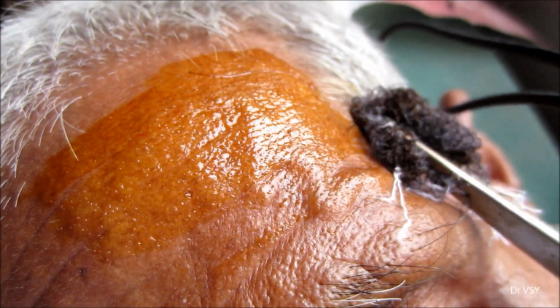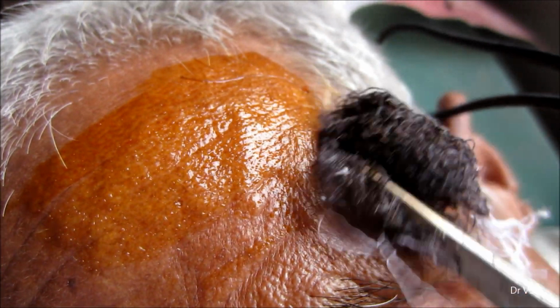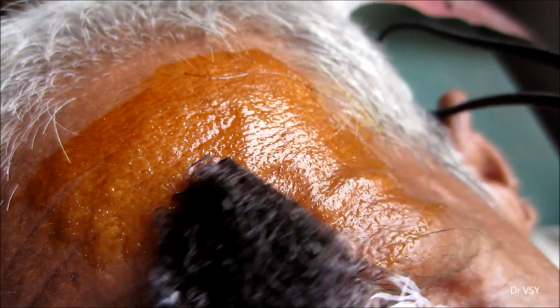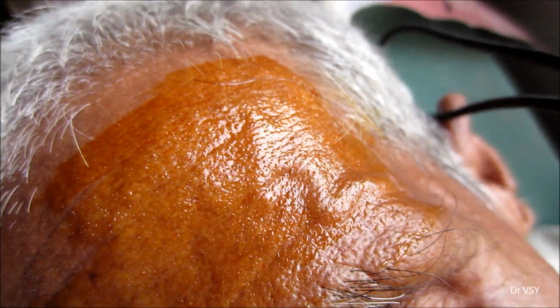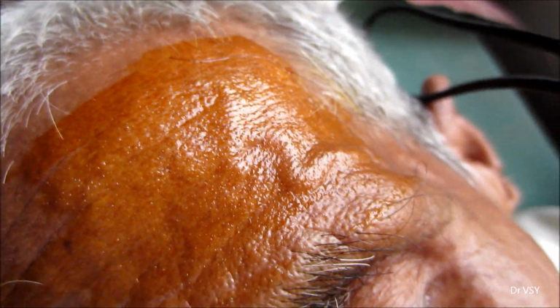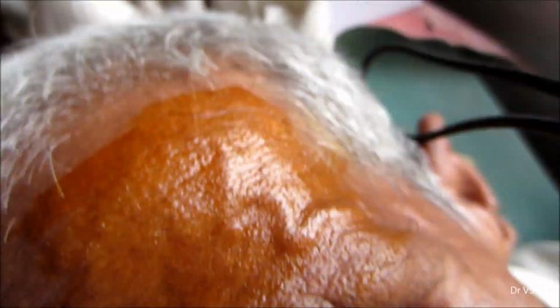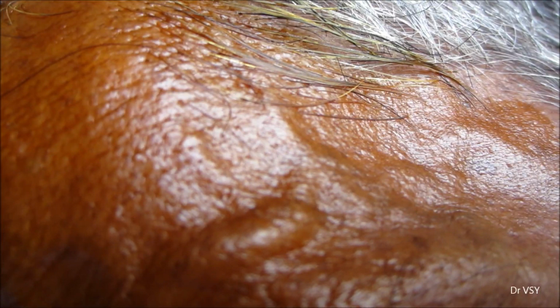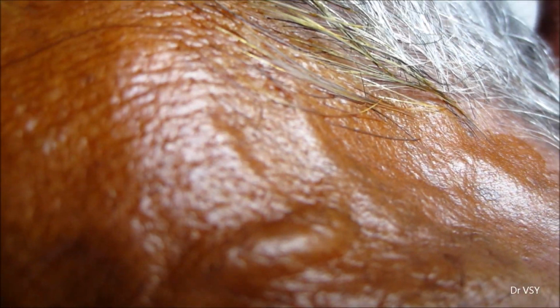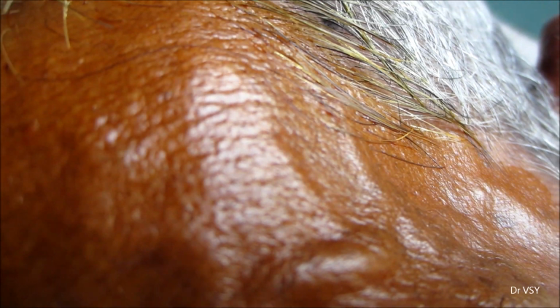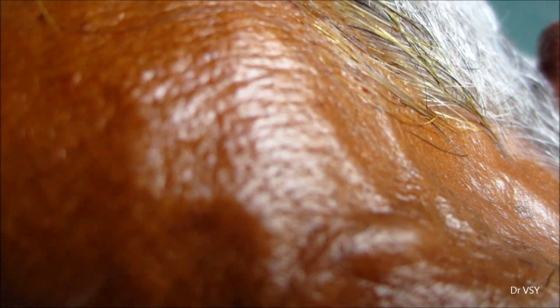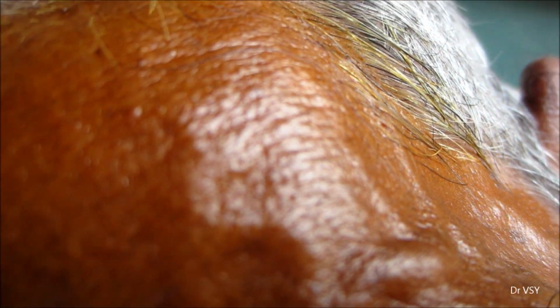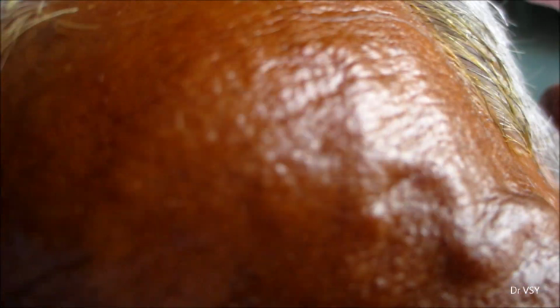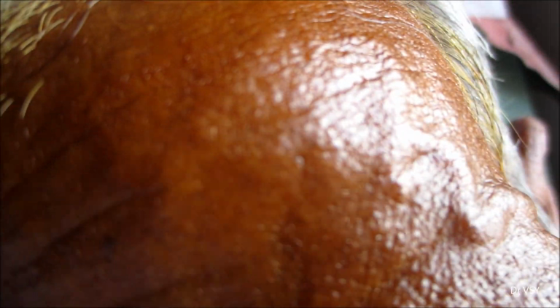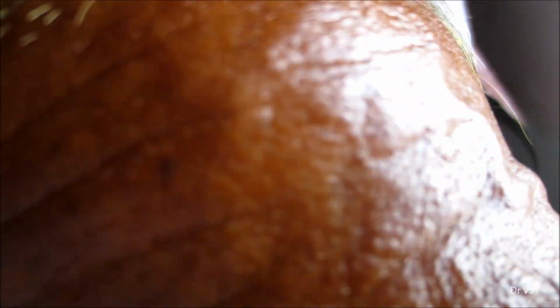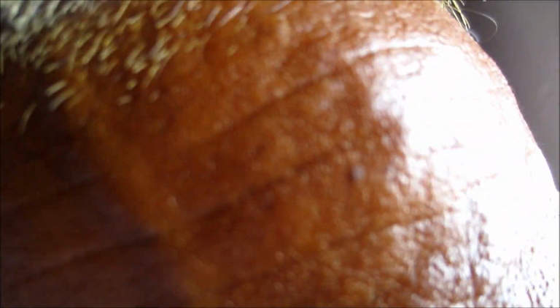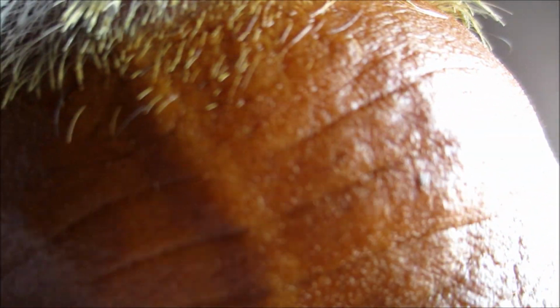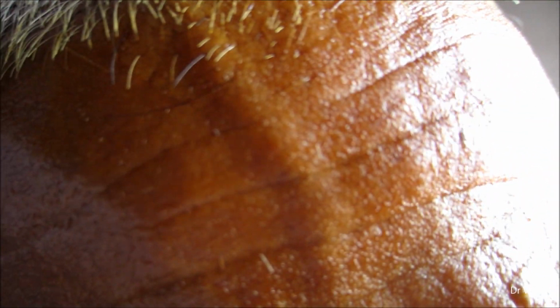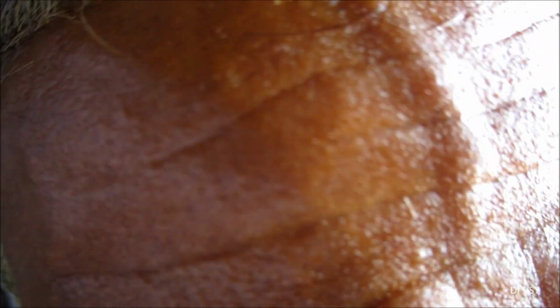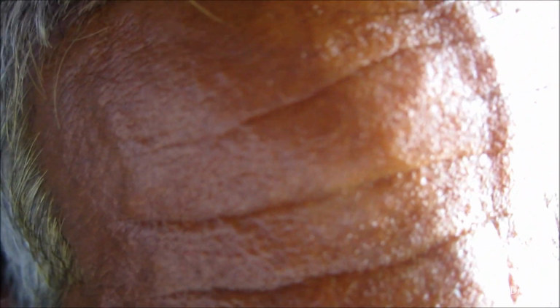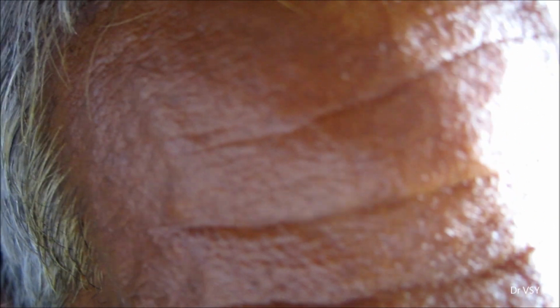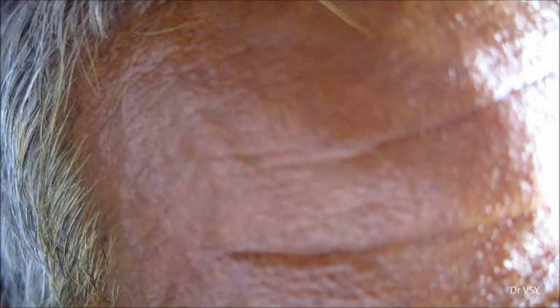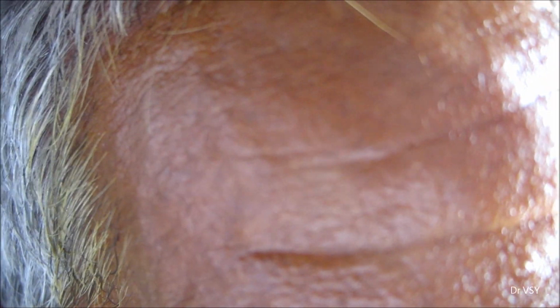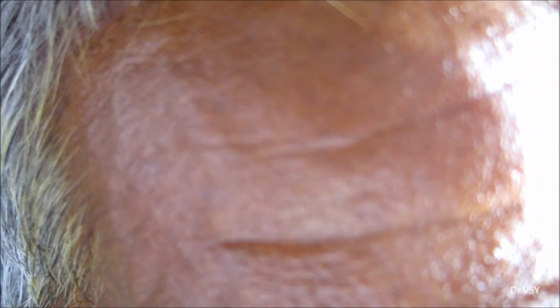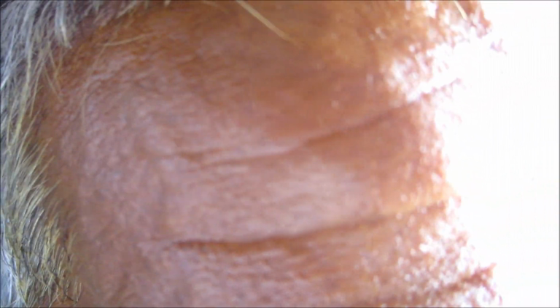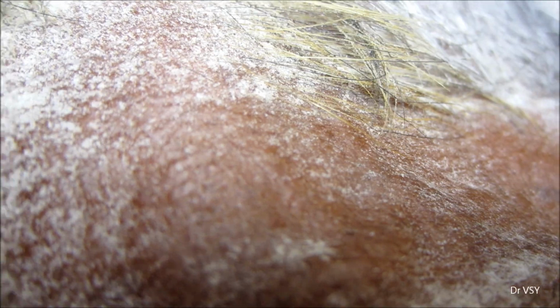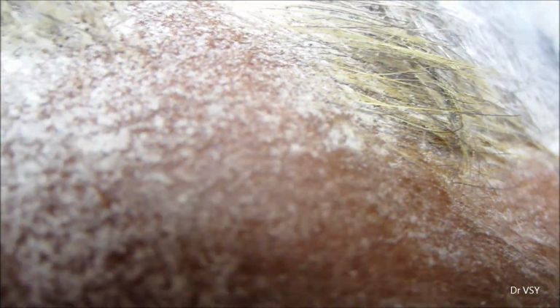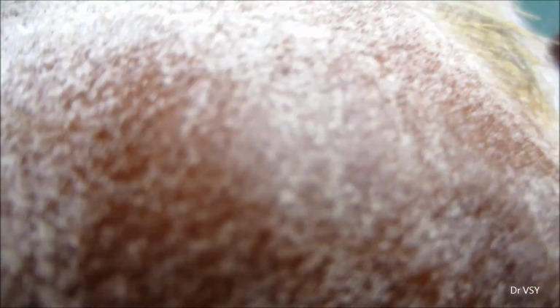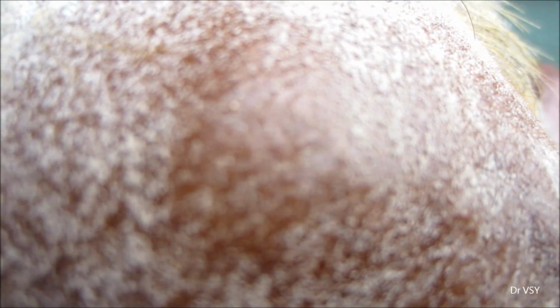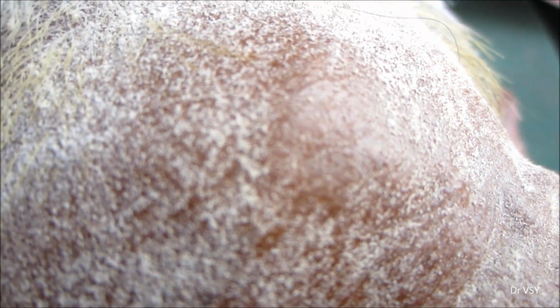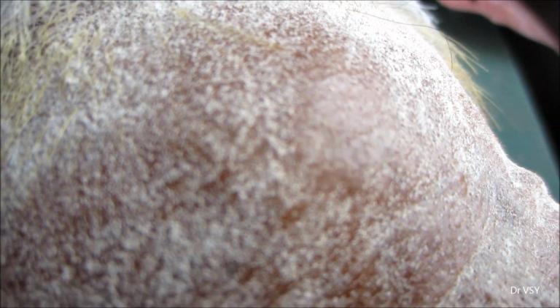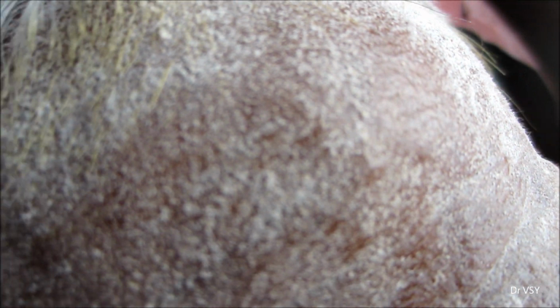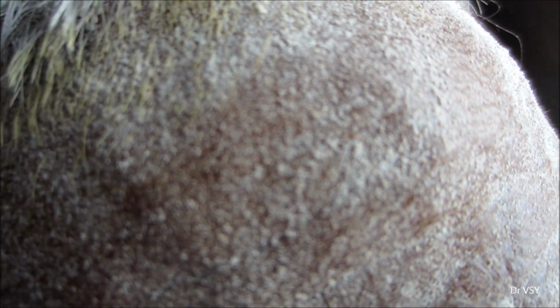First of all, a layer of tincture iodine has been applied on the area and it has been left there for 10 minutes so that it can dry. After that, a layer of starch powder has been applied over that area.